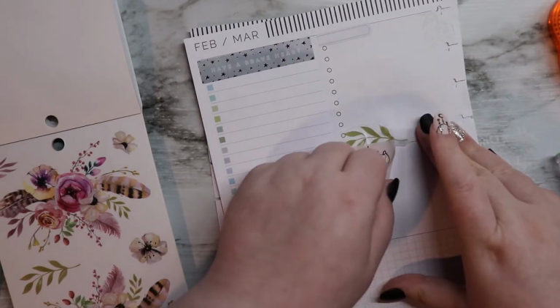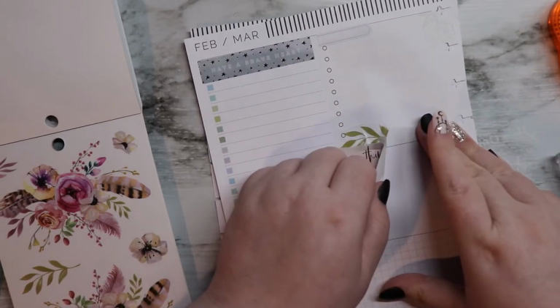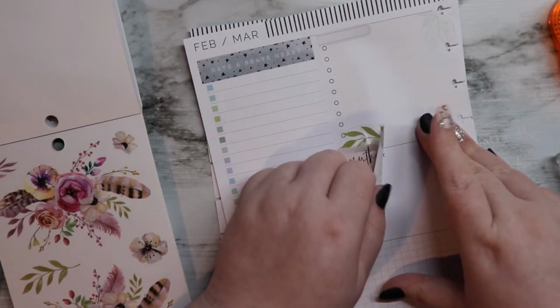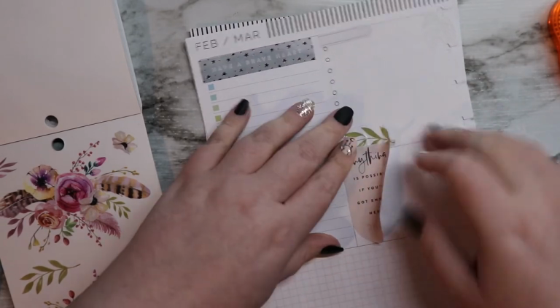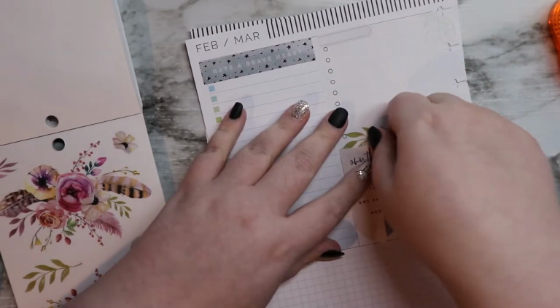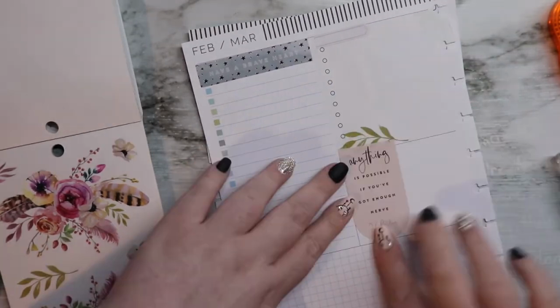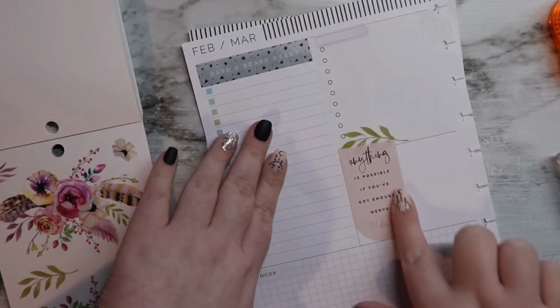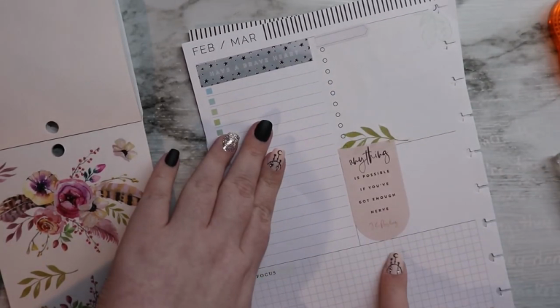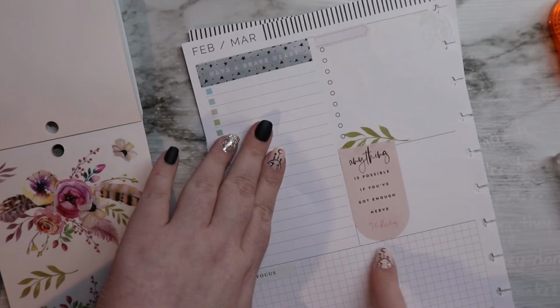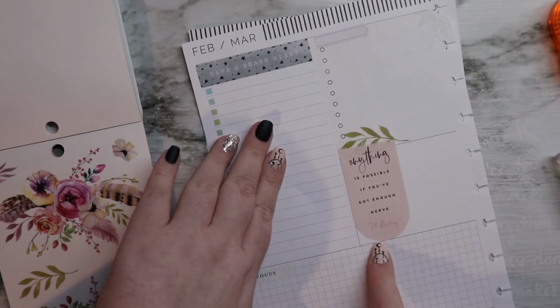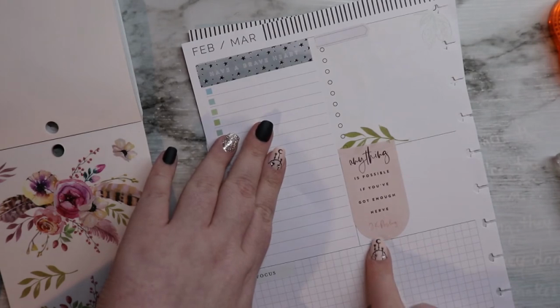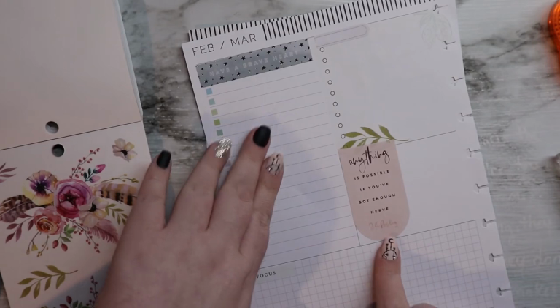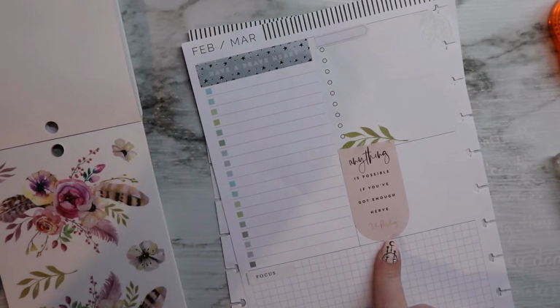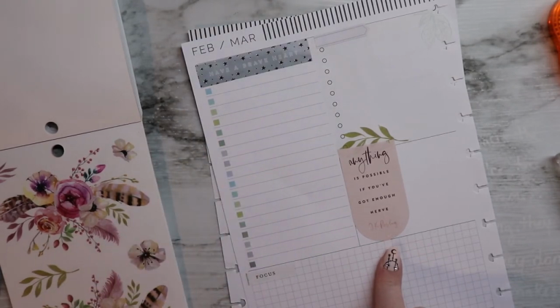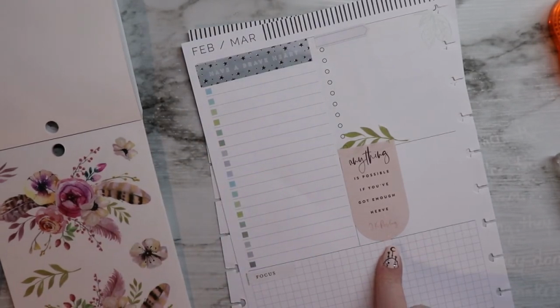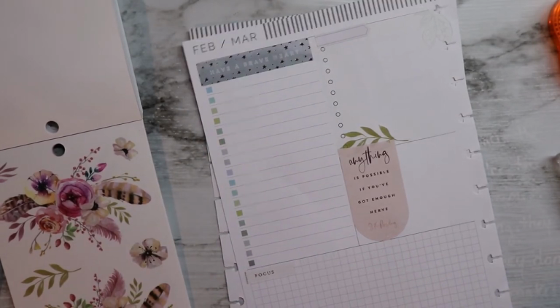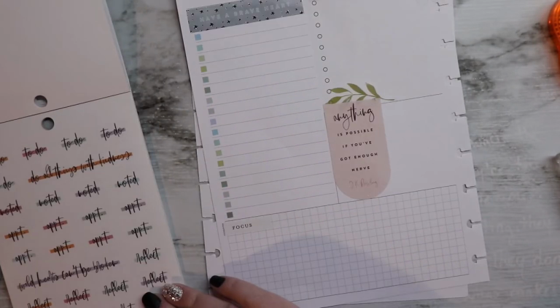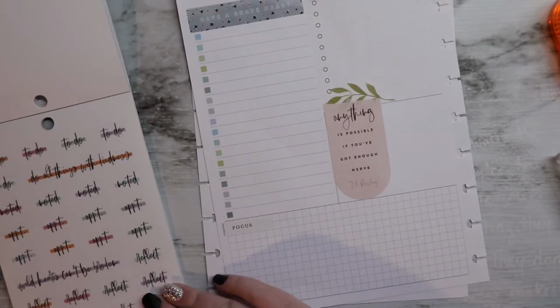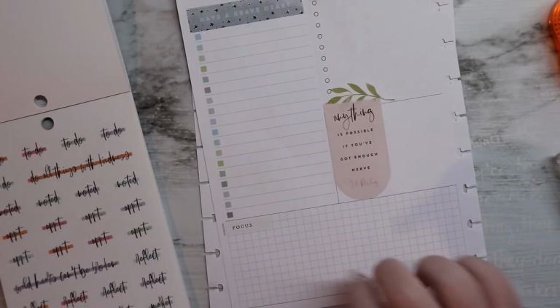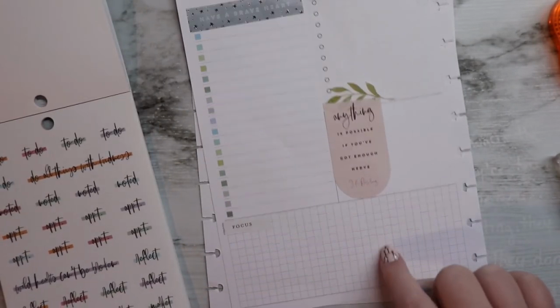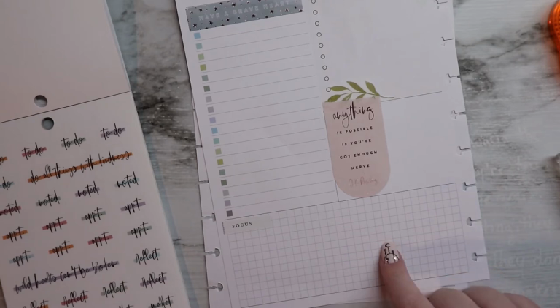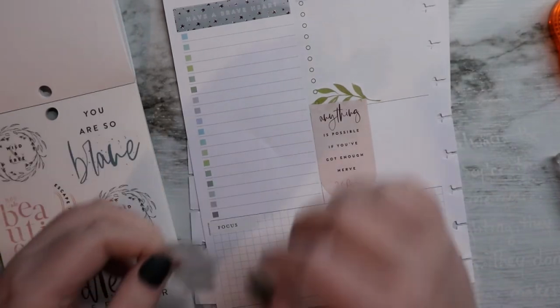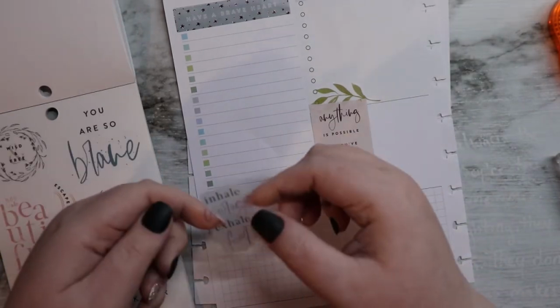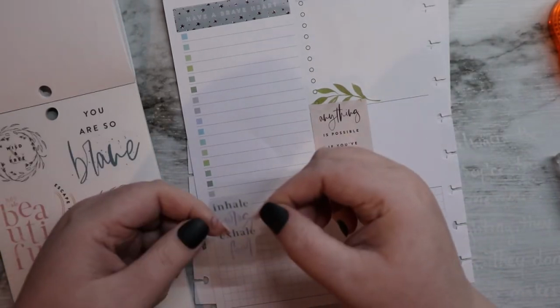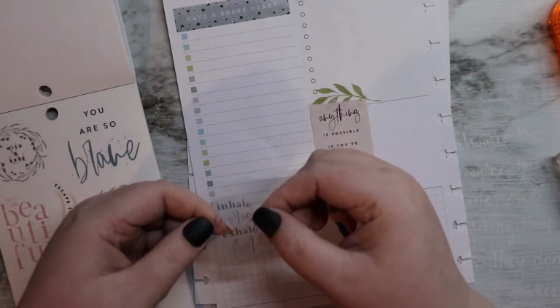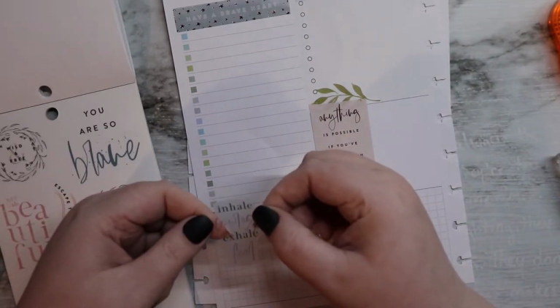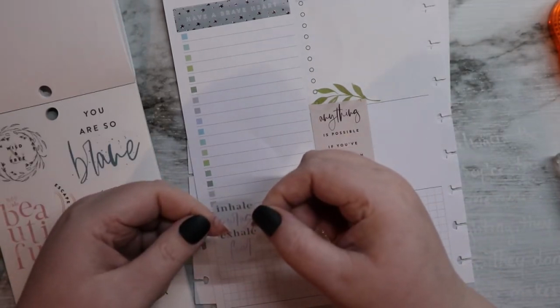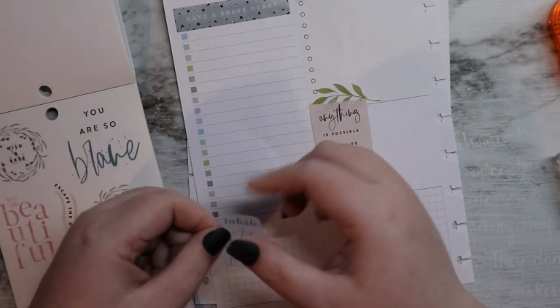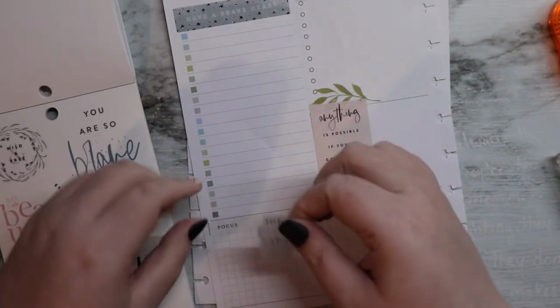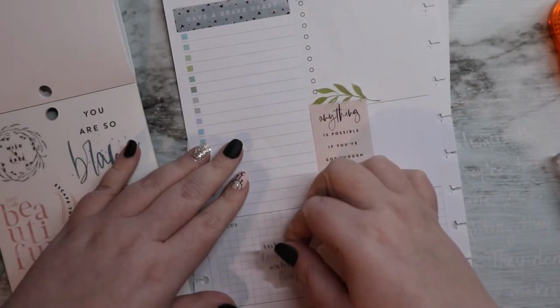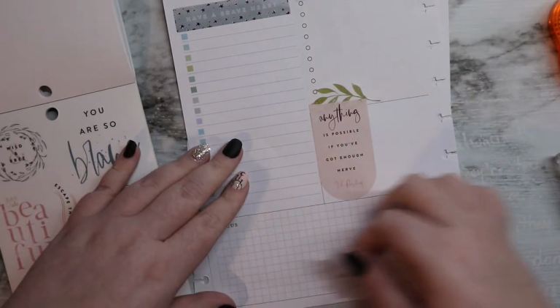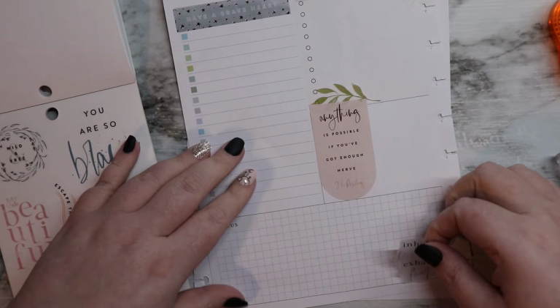And then you set it down and it's wrinkly and gross. That's a JK Rowling quote — it says "Anything is possible if you've got enough nerve." I'm definitely going to get some quotes down here. The ever popular "Inhale courage, exhale fear" — everyone knows that one.